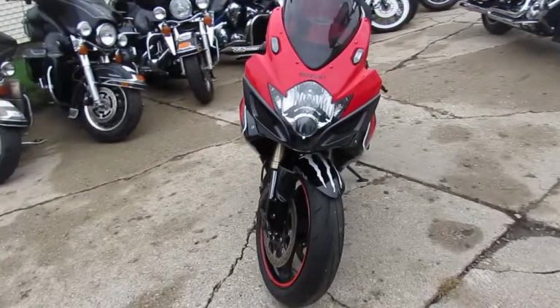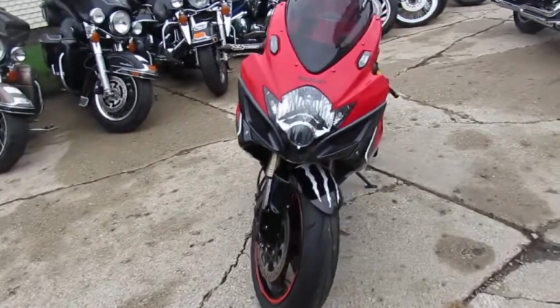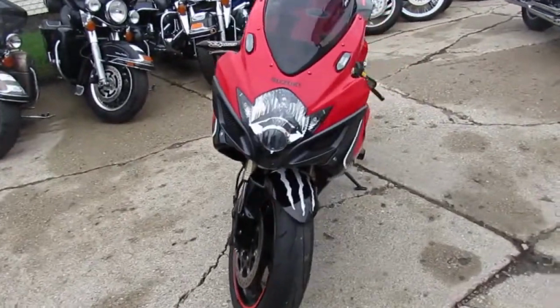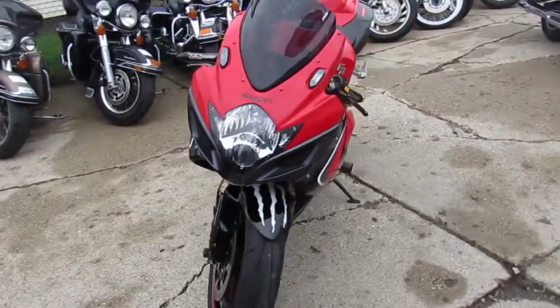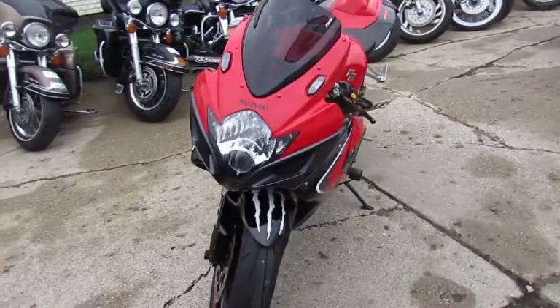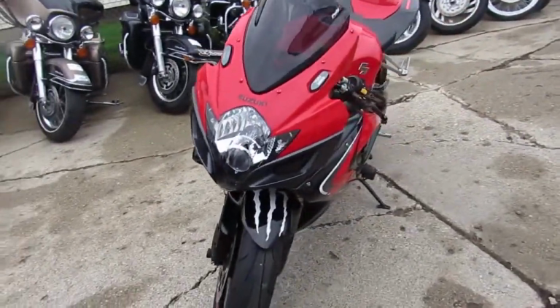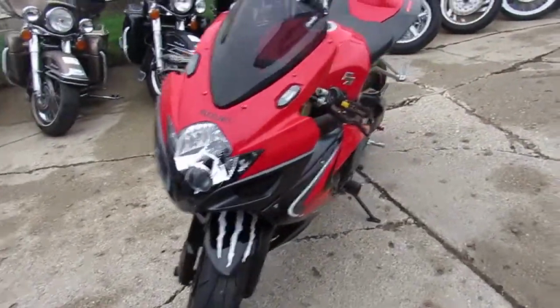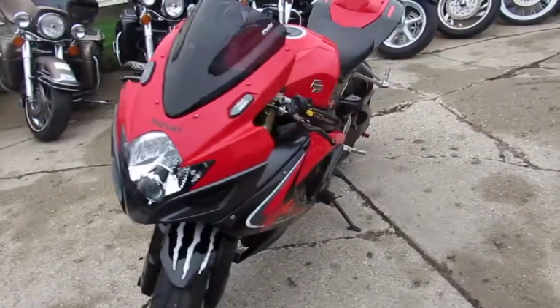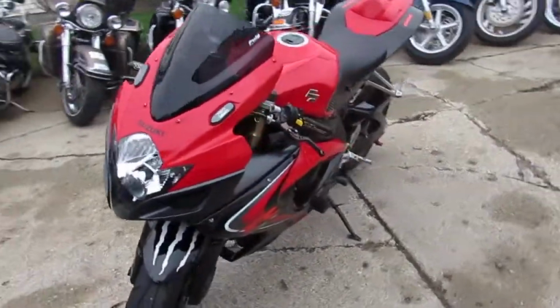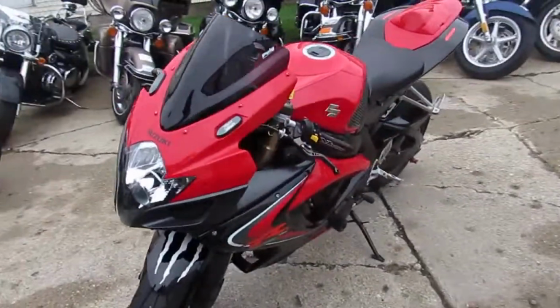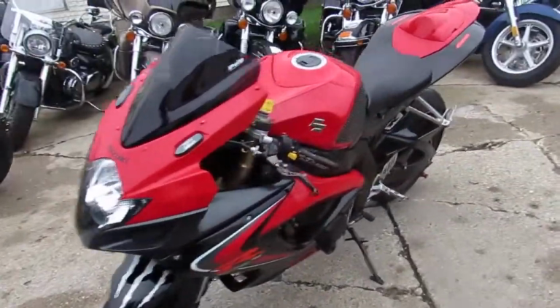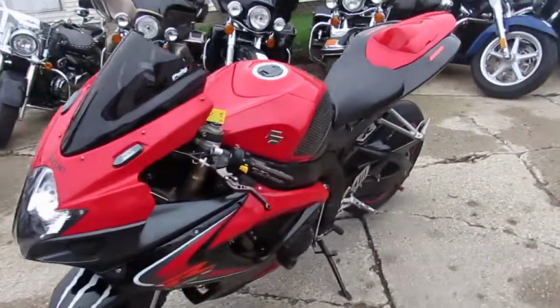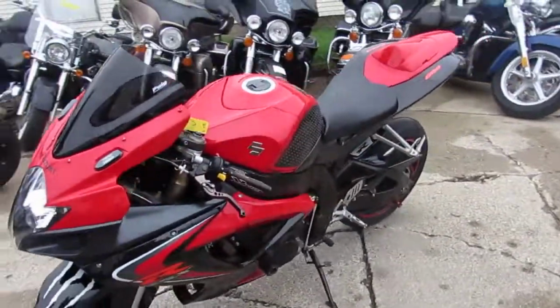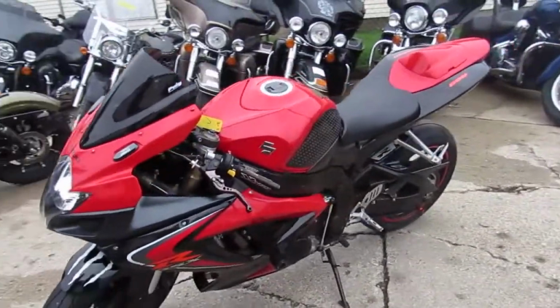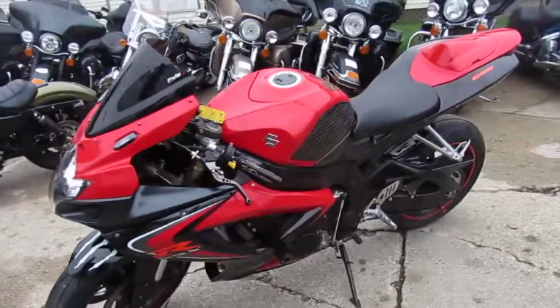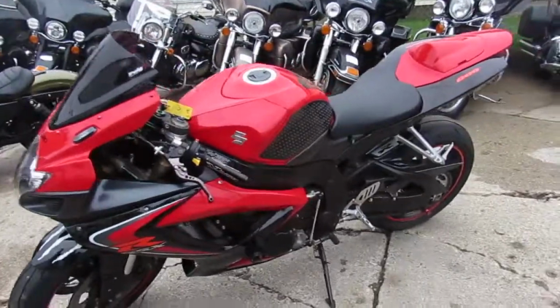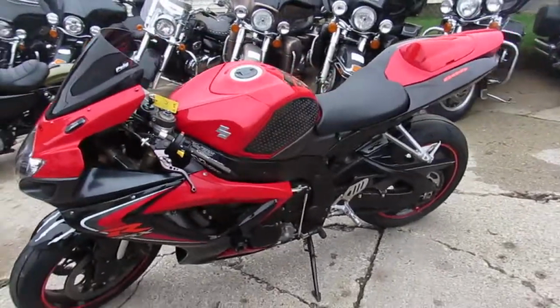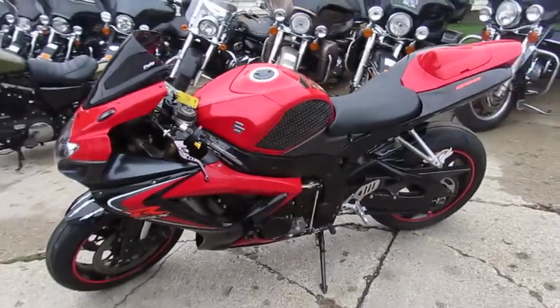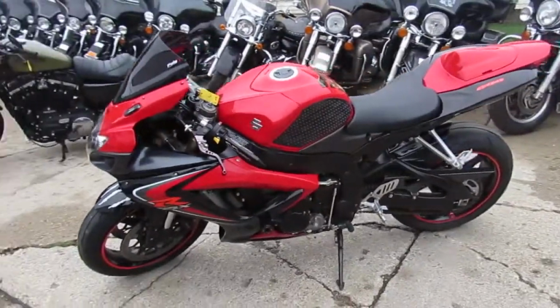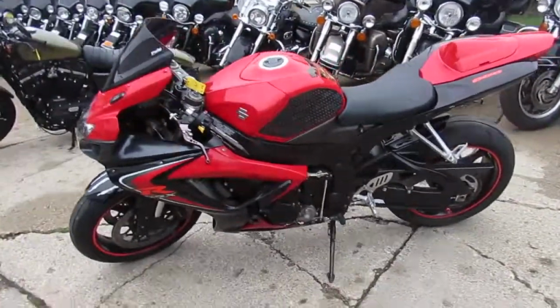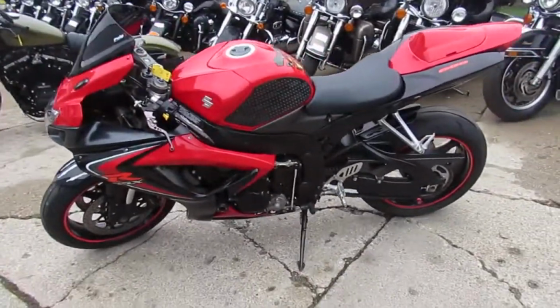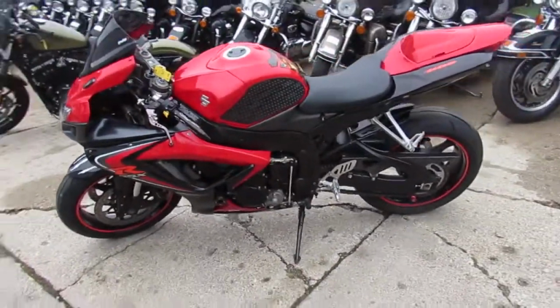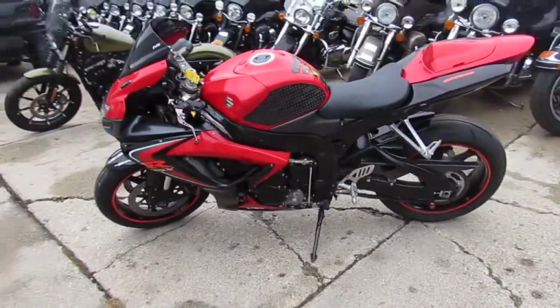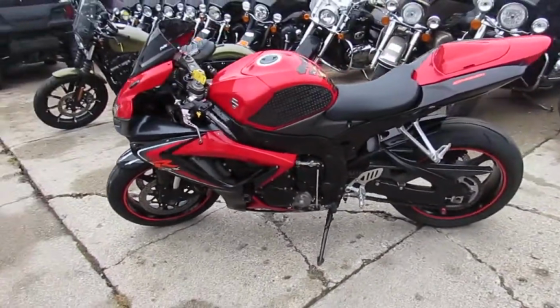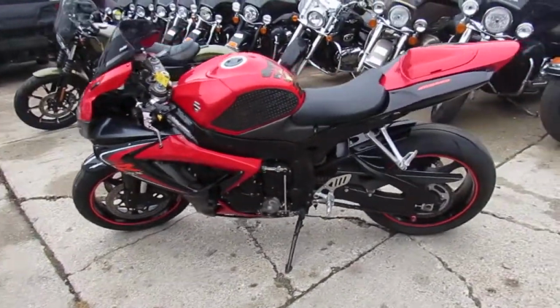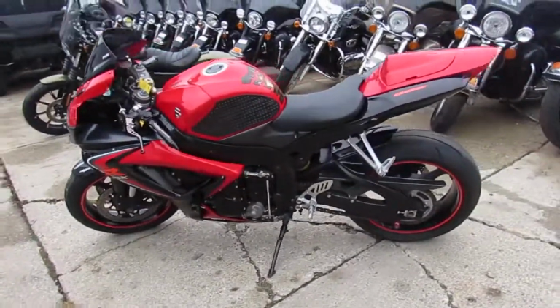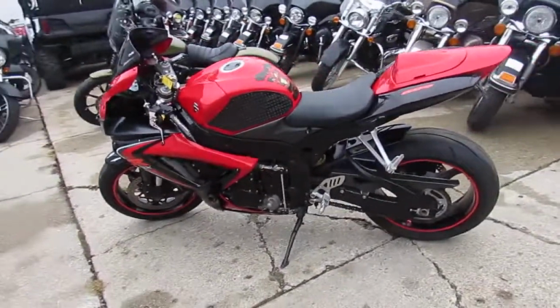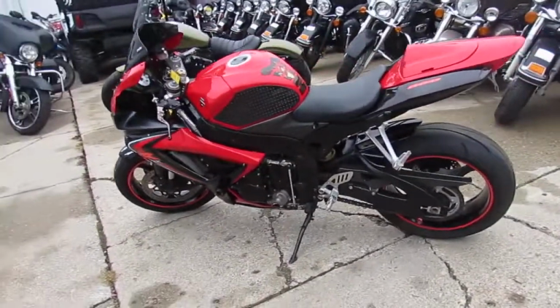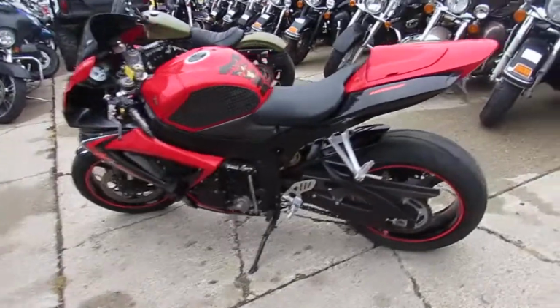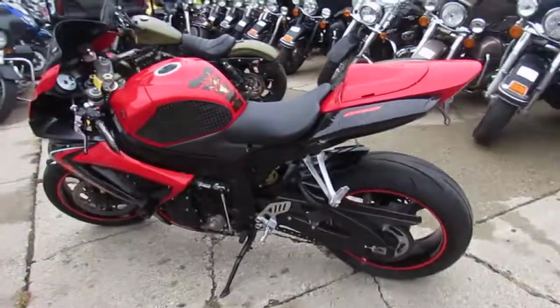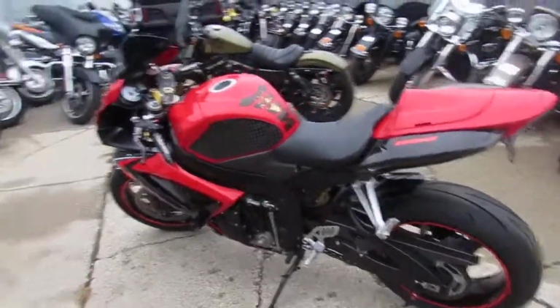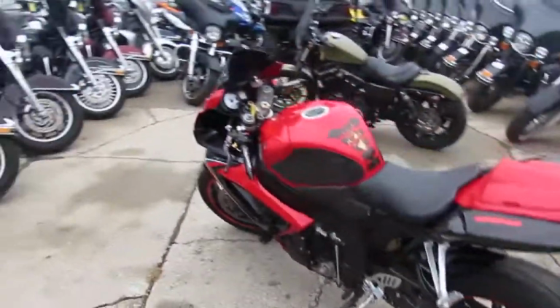This one's a 2006 Suzuki GSXR 600 for sale. This bike's only got 13,977 miles. Comes in black and red. It's got all the extras — it's a good looking bike. It's got the CRG levers.